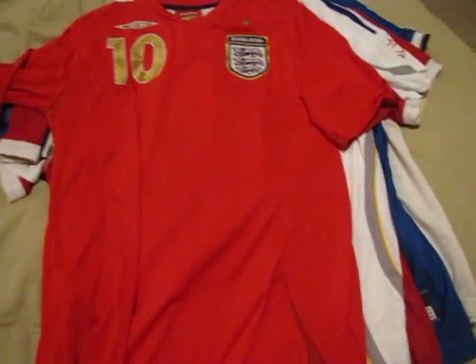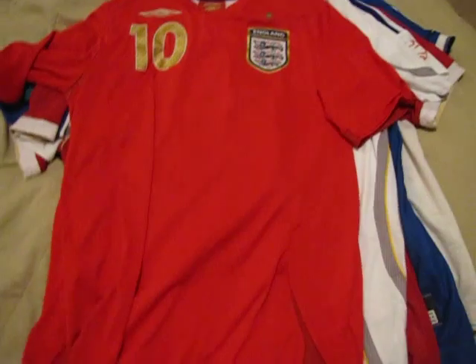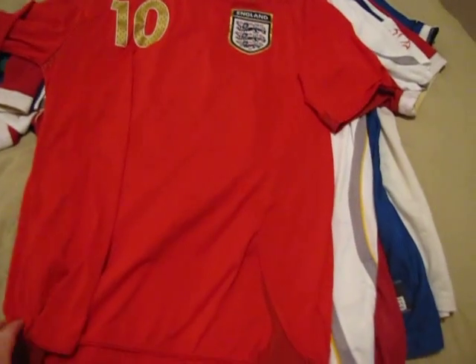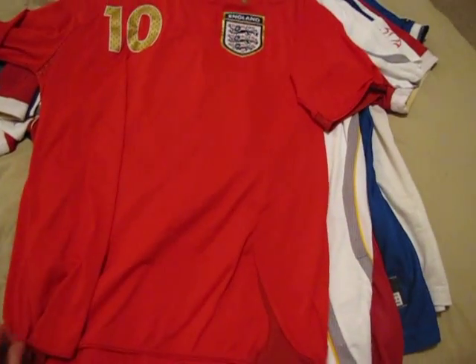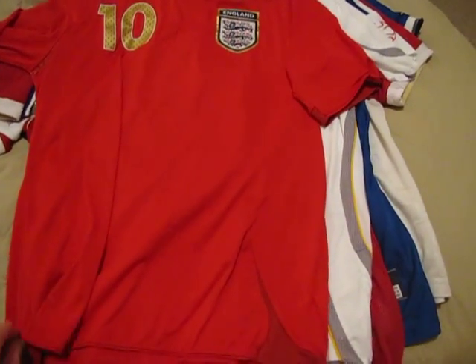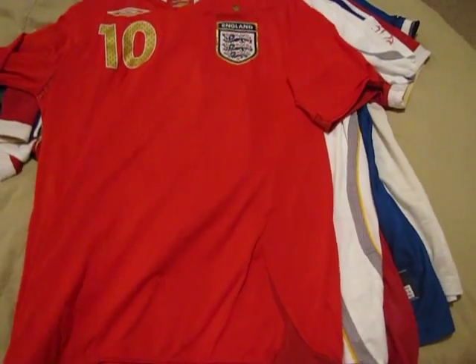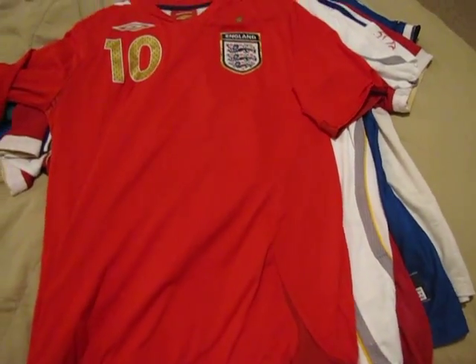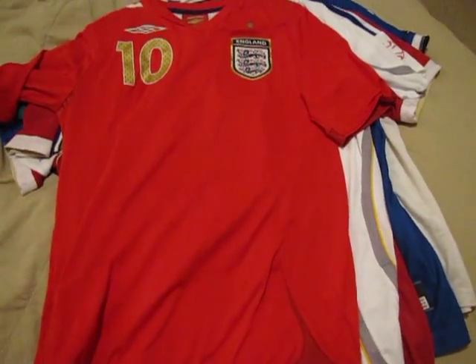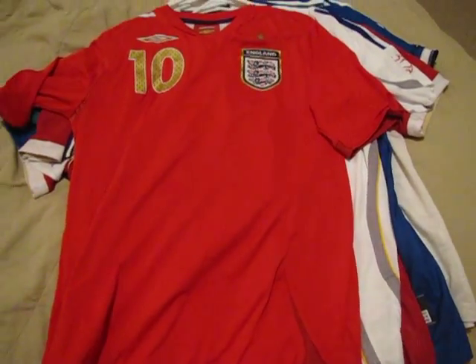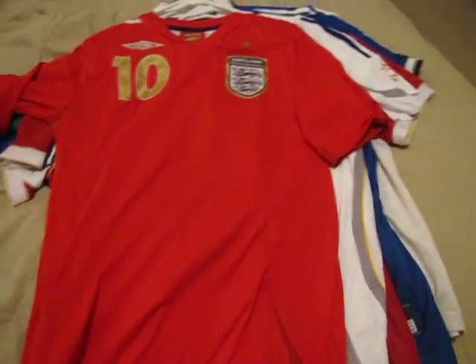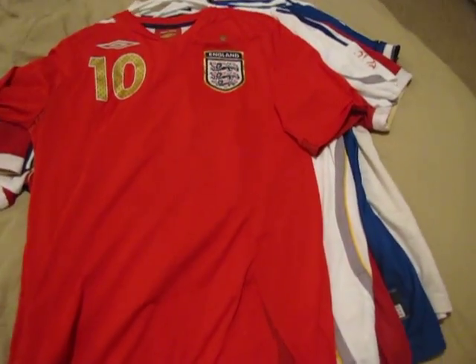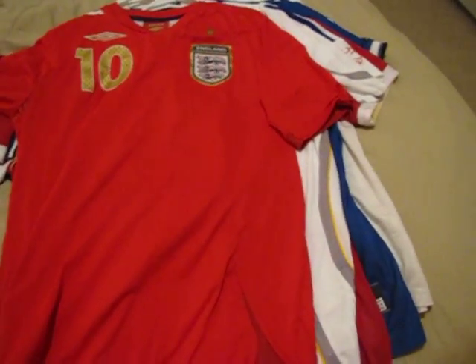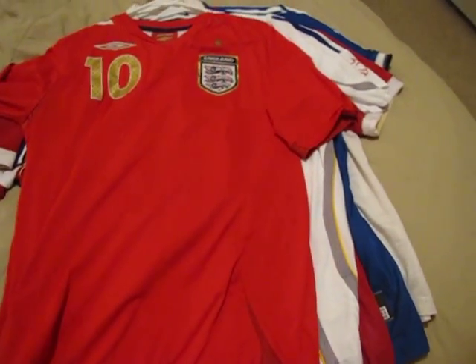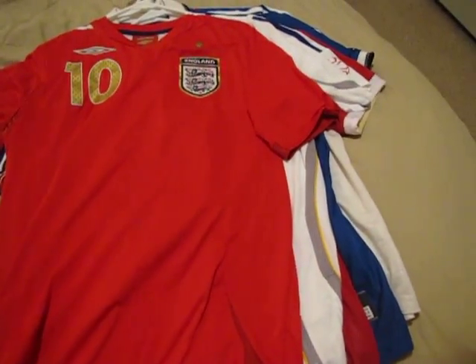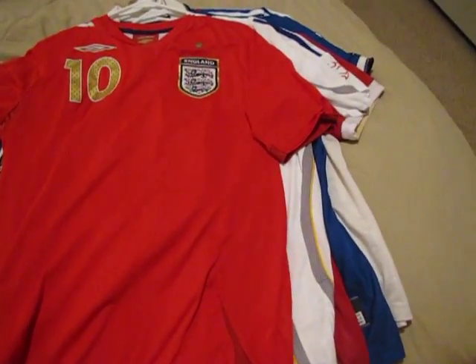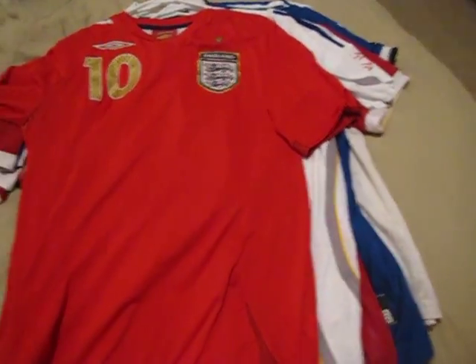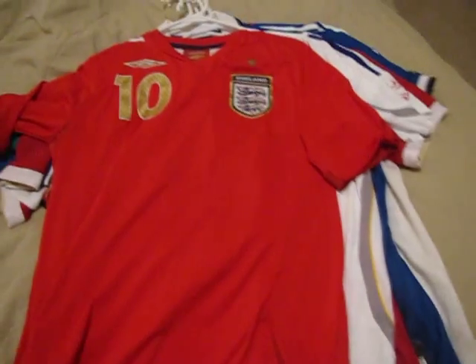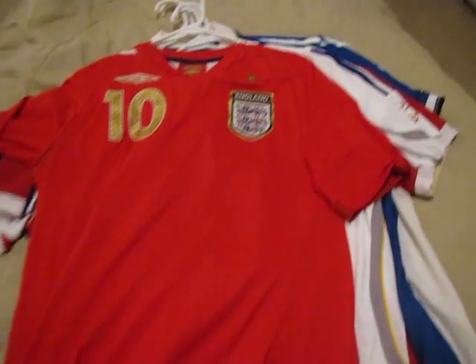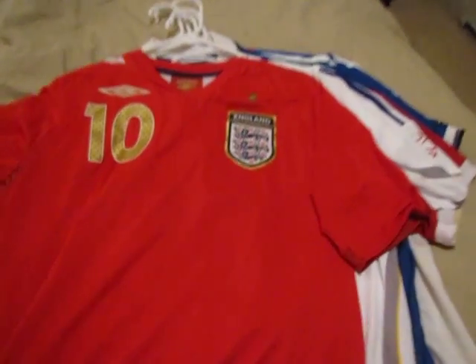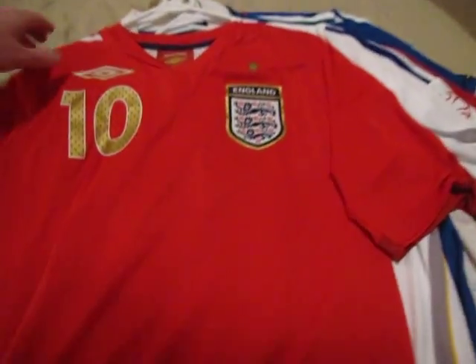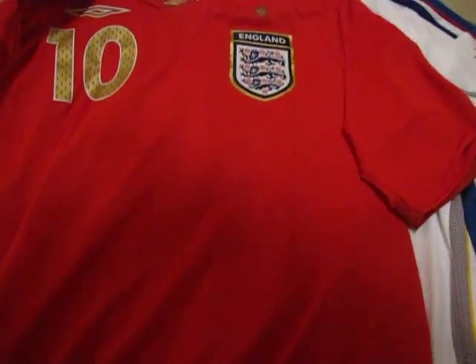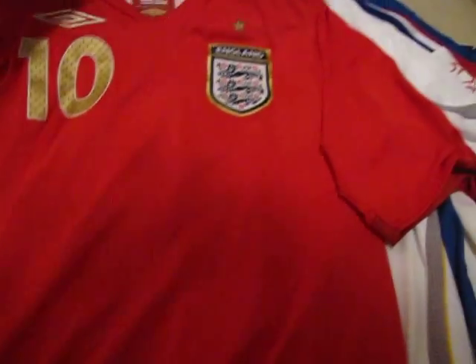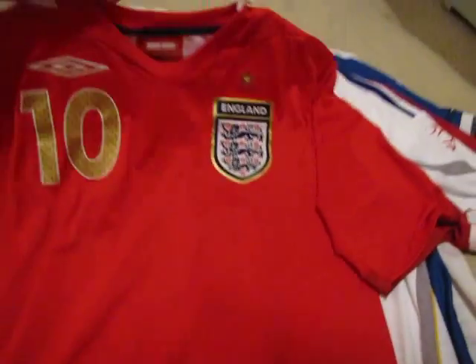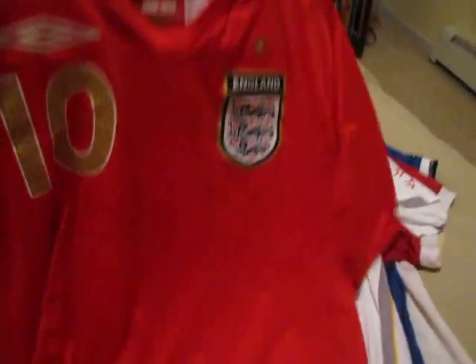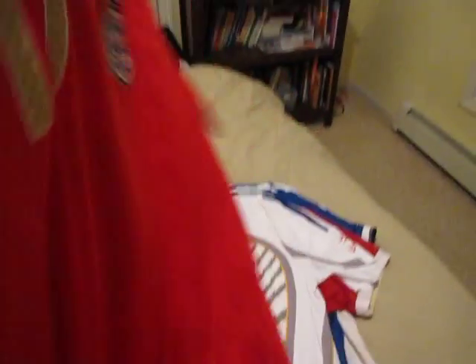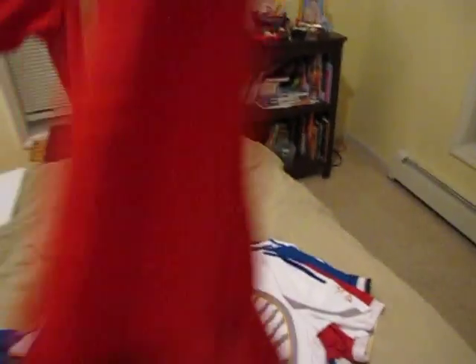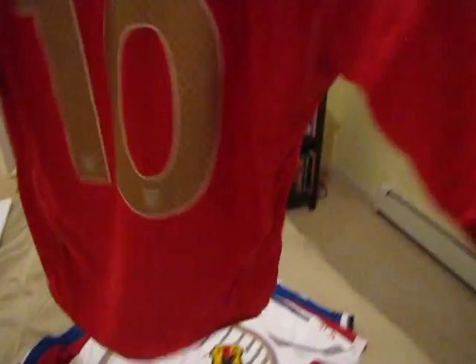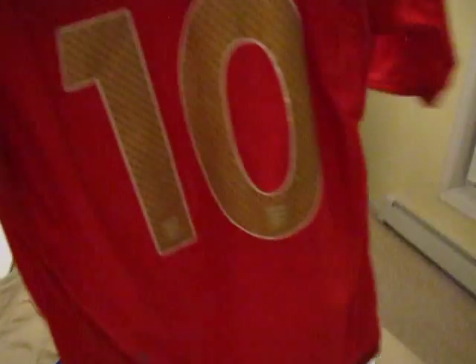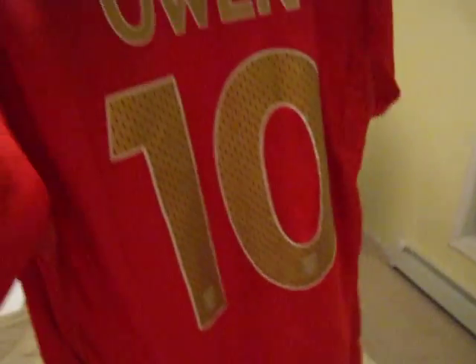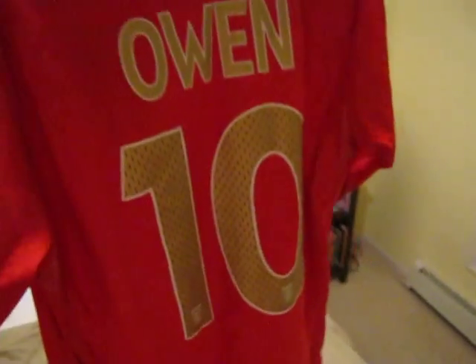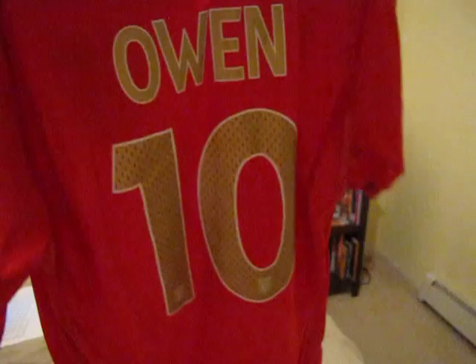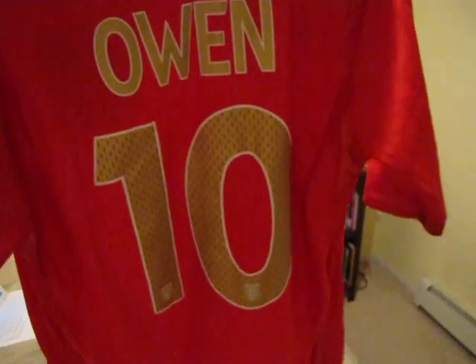Here we have Michael Owen, jersey number 10, England jersey from 2008. Really clean, really classic design, all gold on the back.